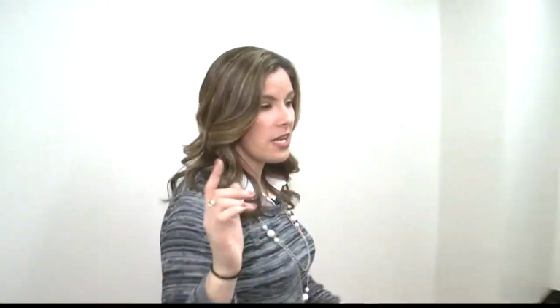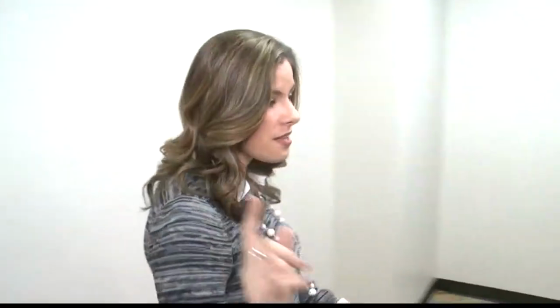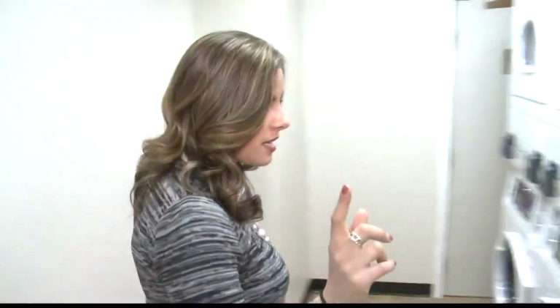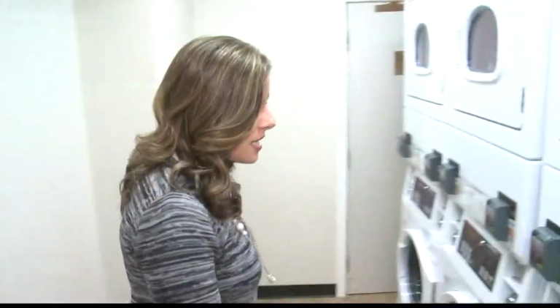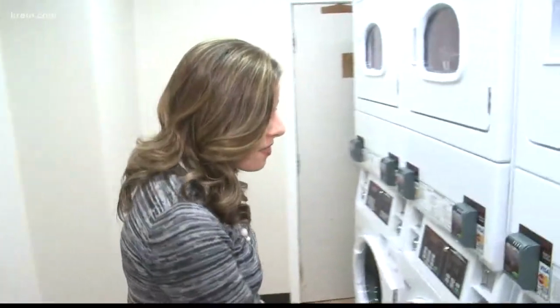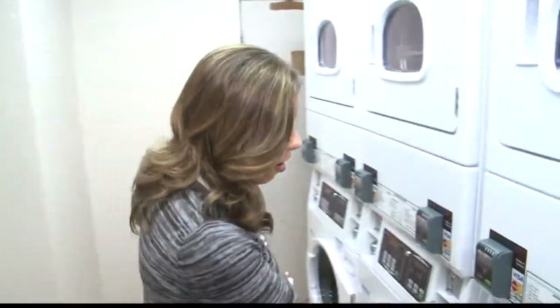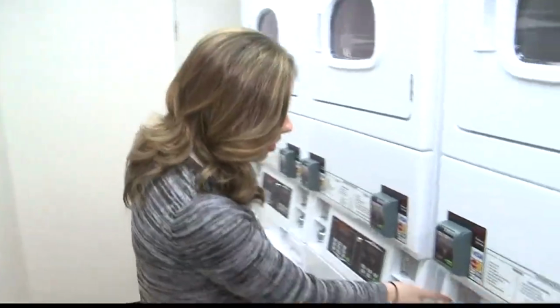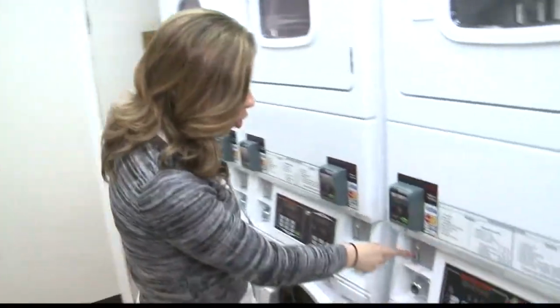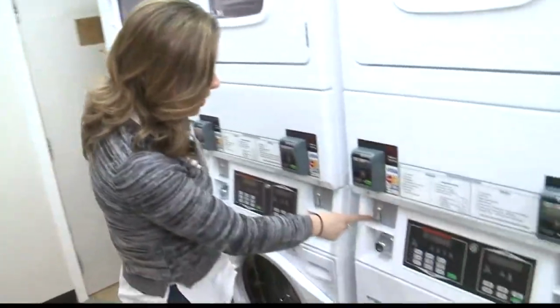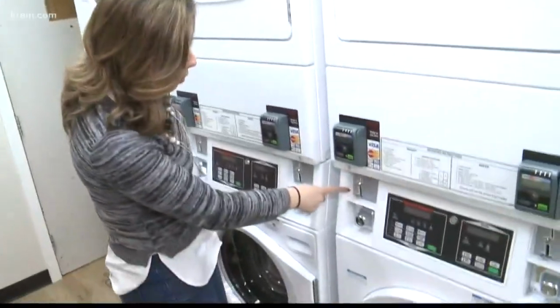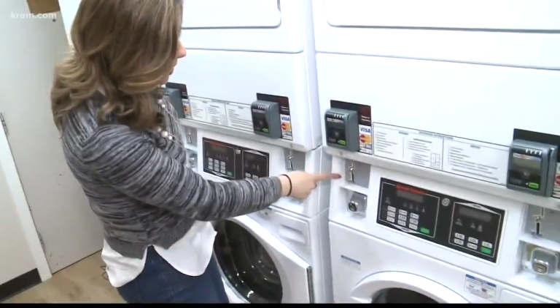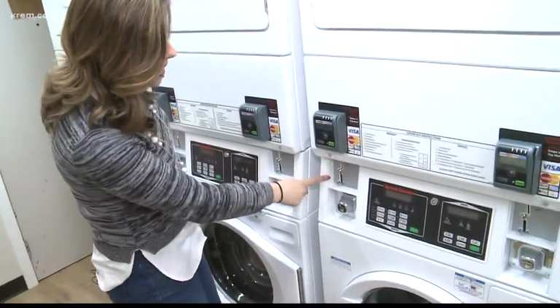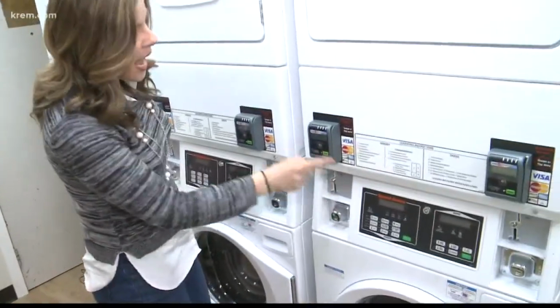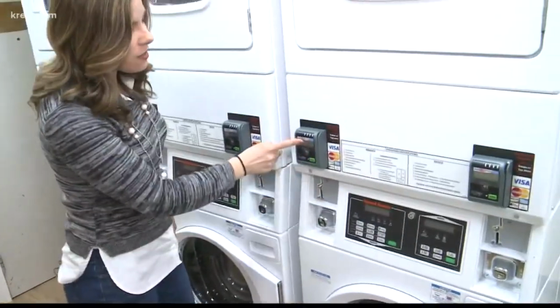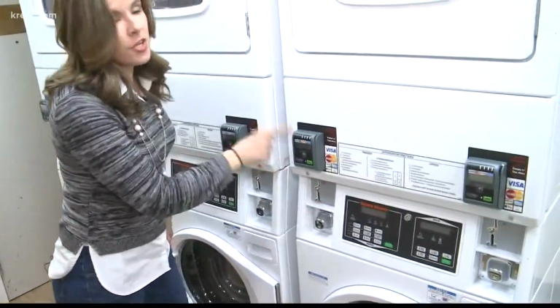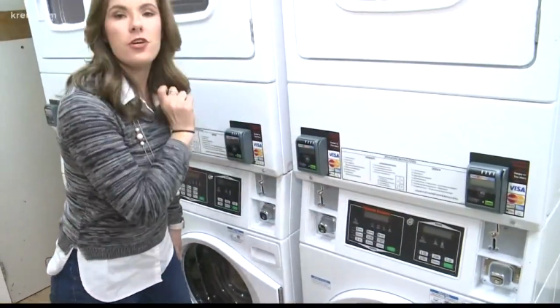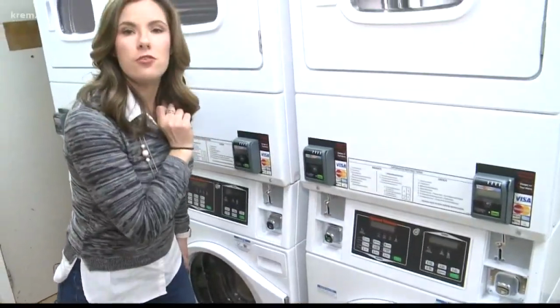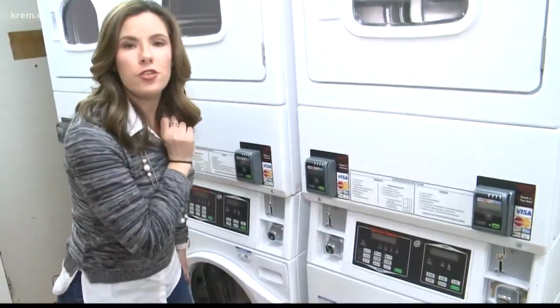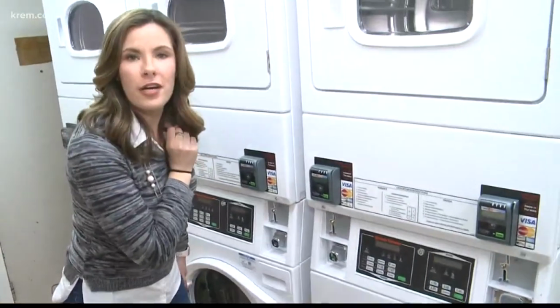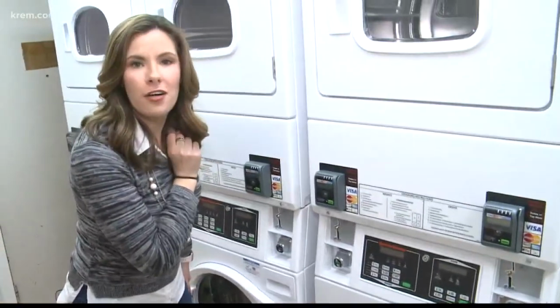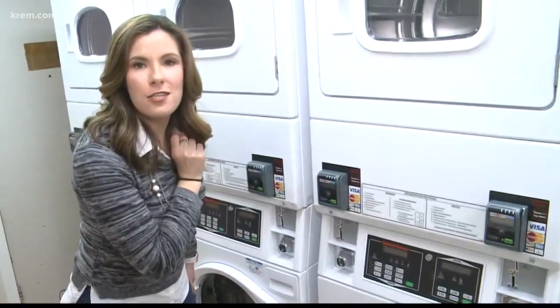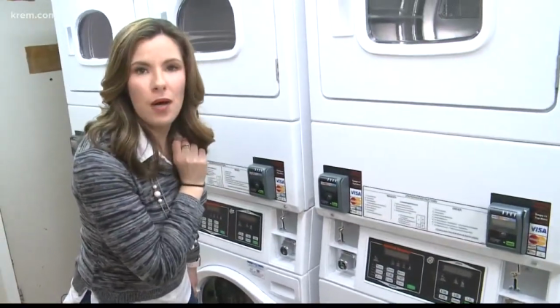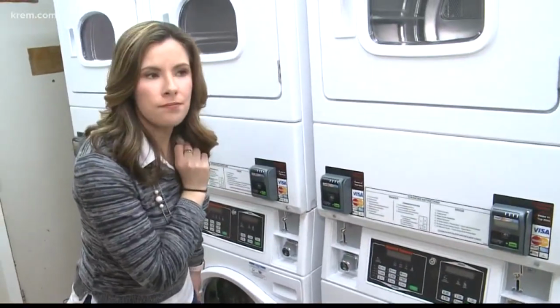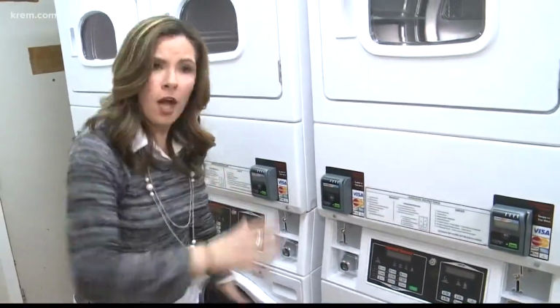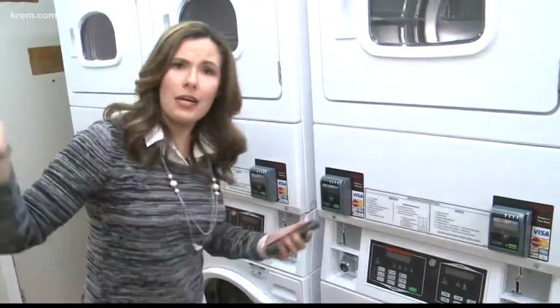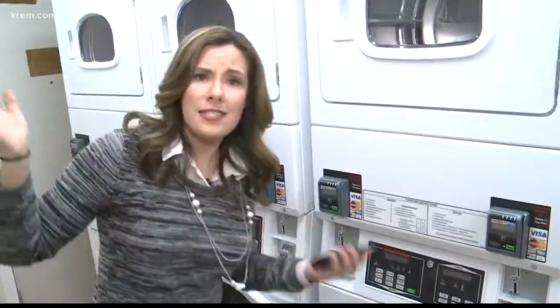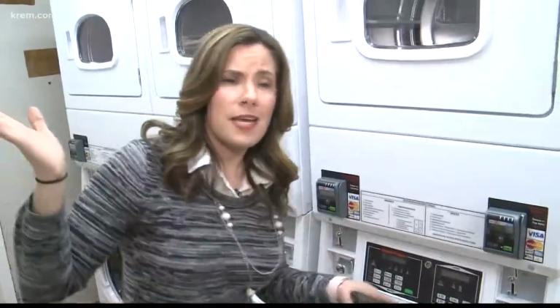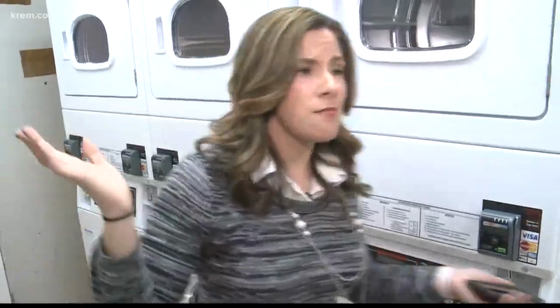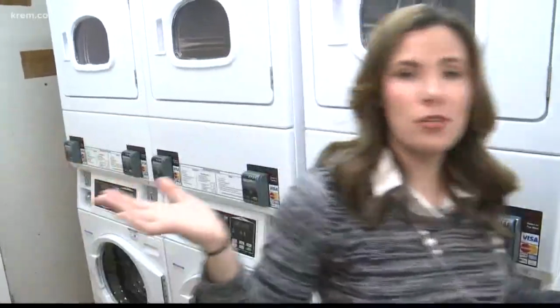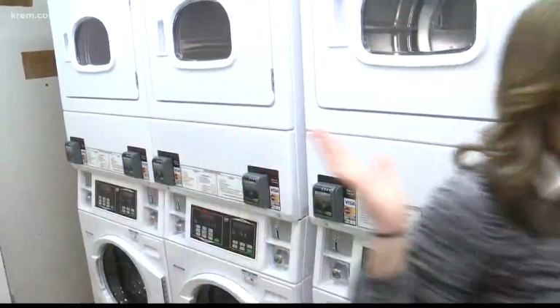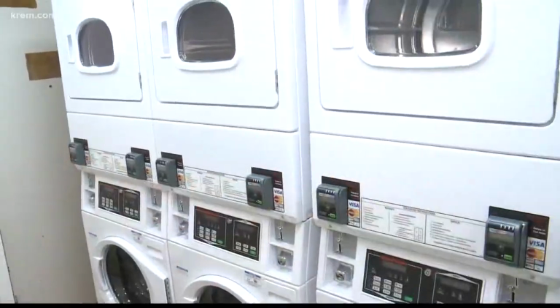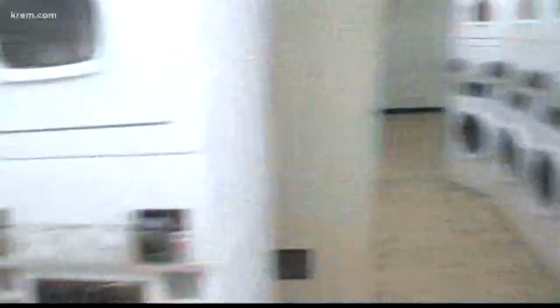The neat thing is the machines are coin operated, and you can also use your credit card. Let's take some more looks around here.